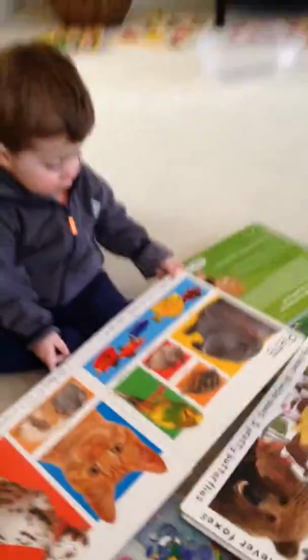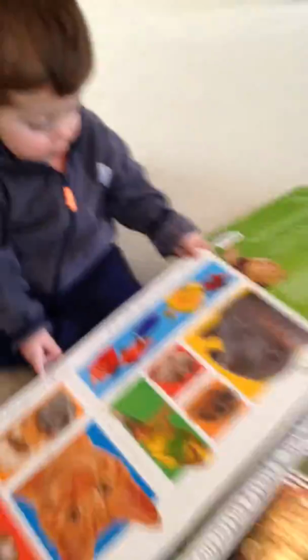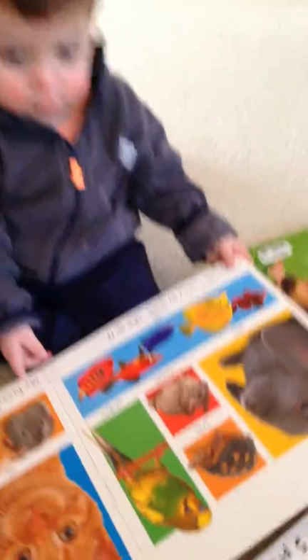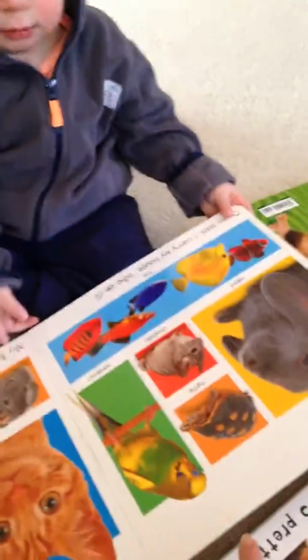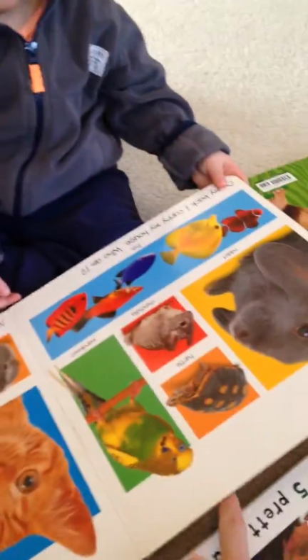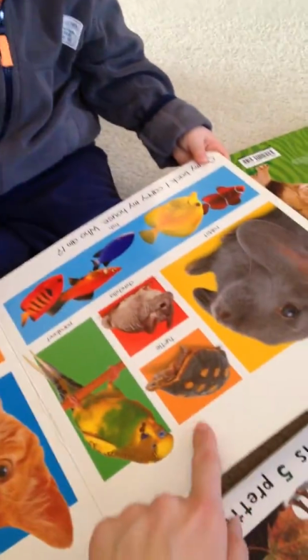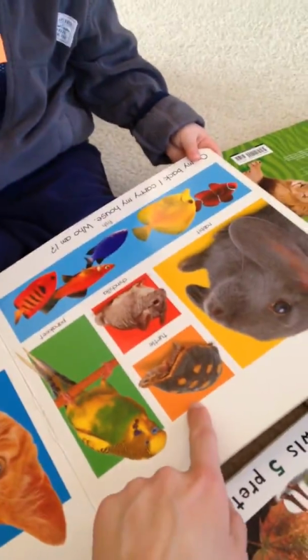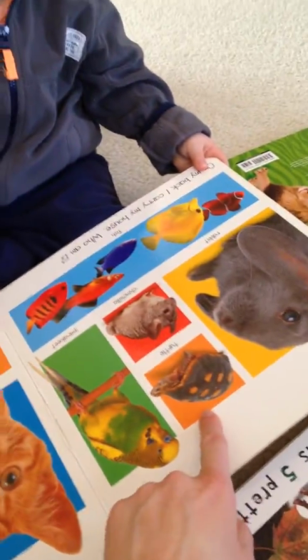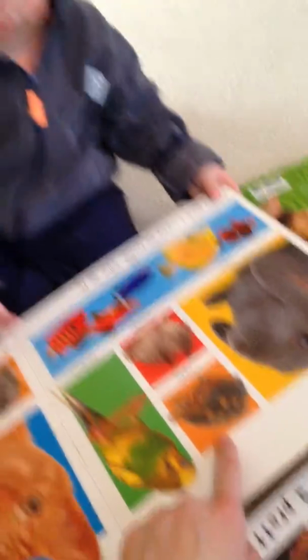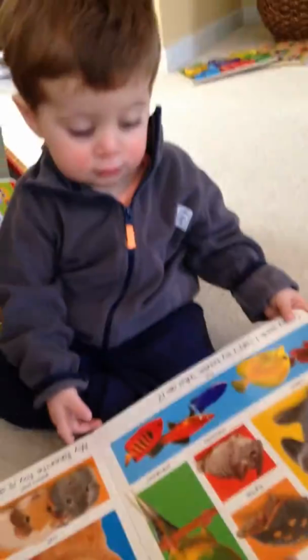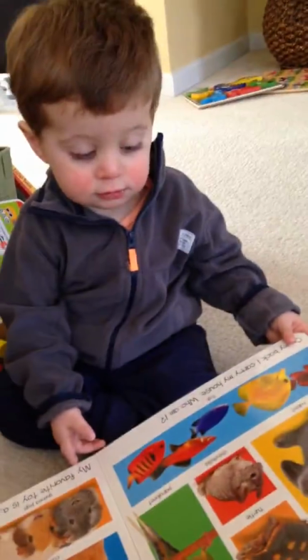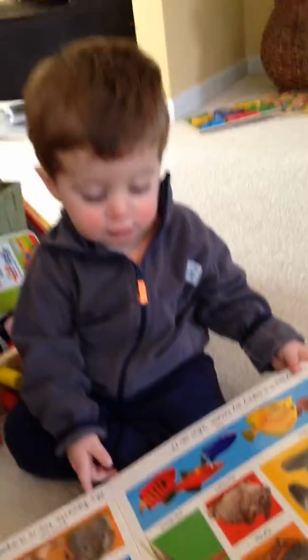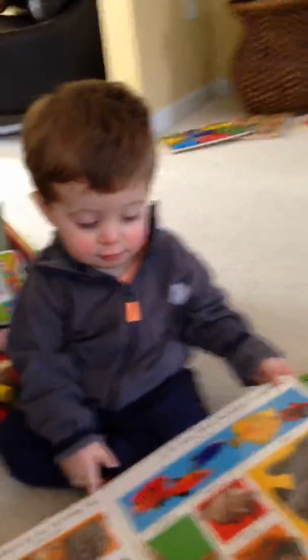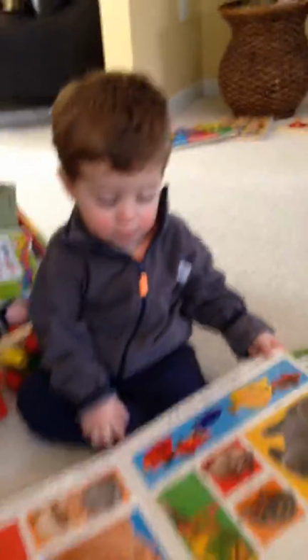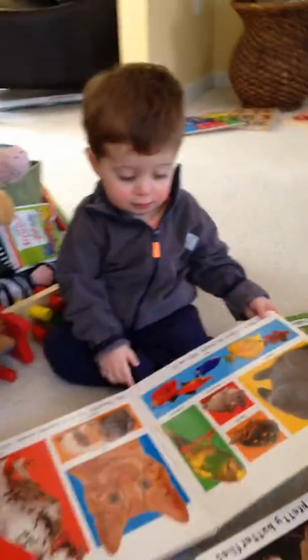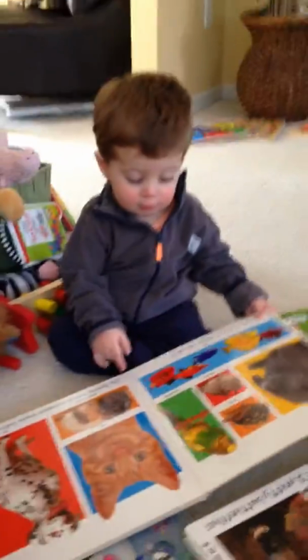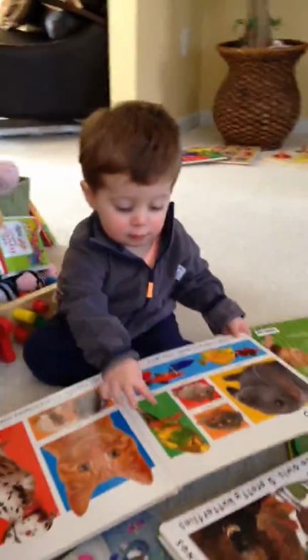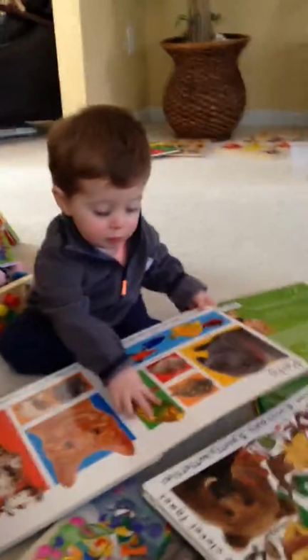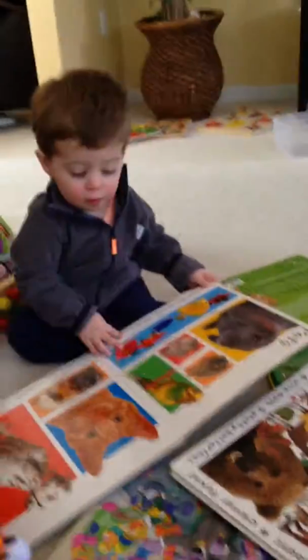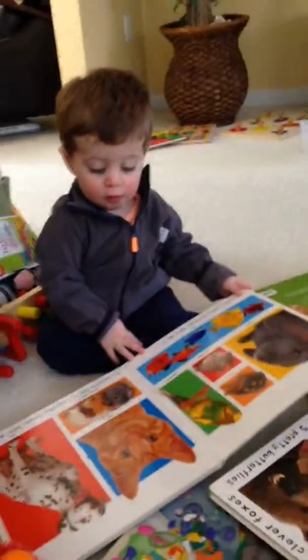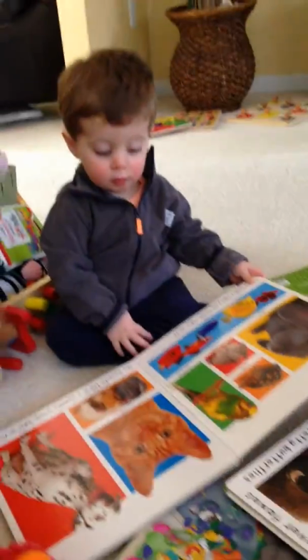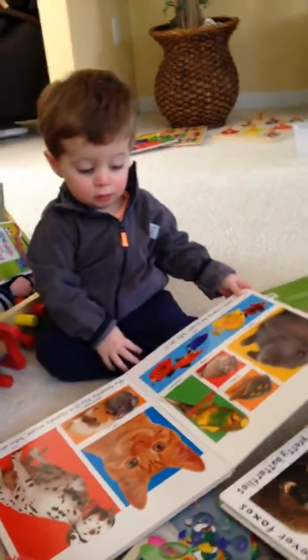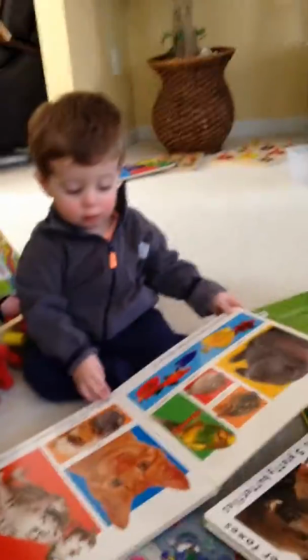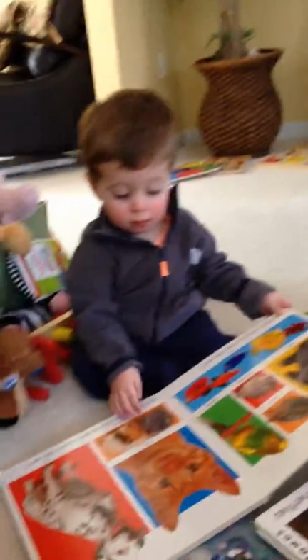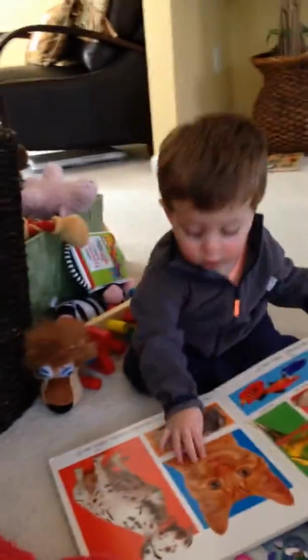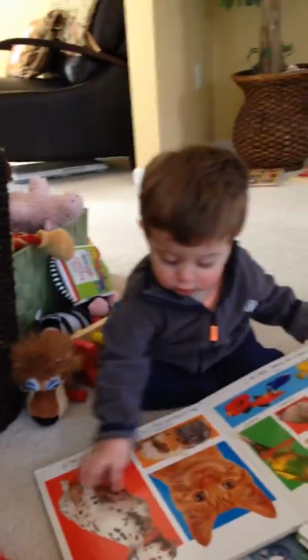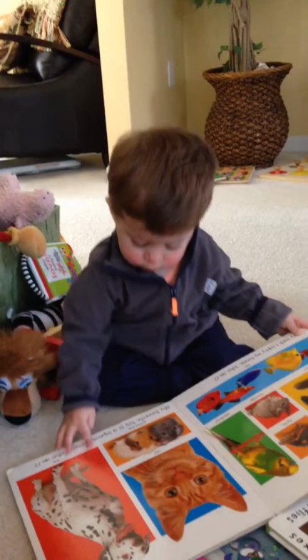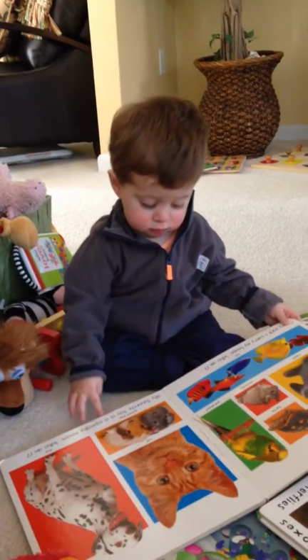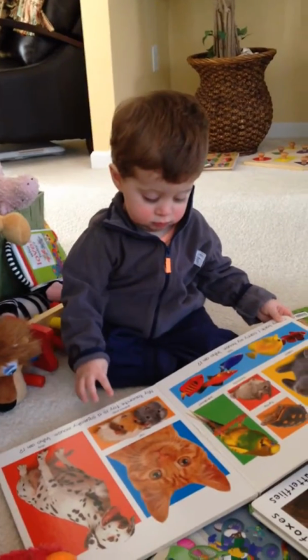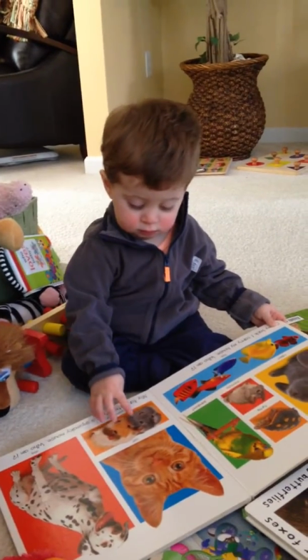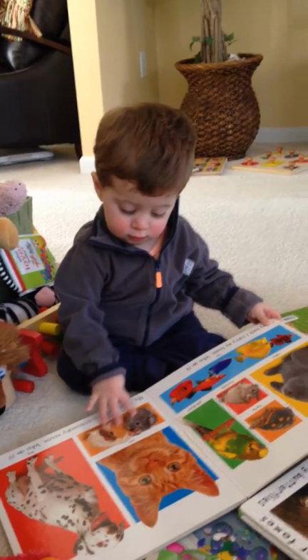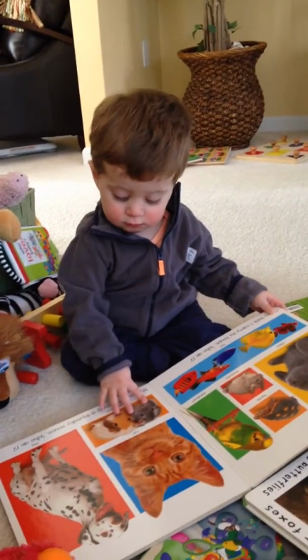Landon, tell mommy, what is that? It's a turtle. You're right. Bird. That's a parakeet. Some people have those as pets.